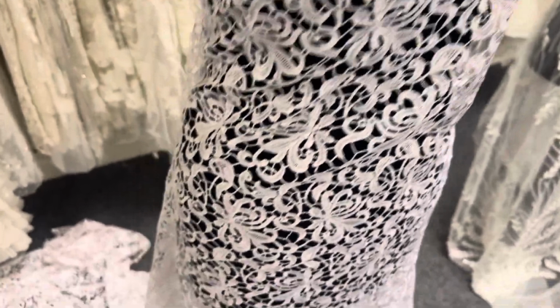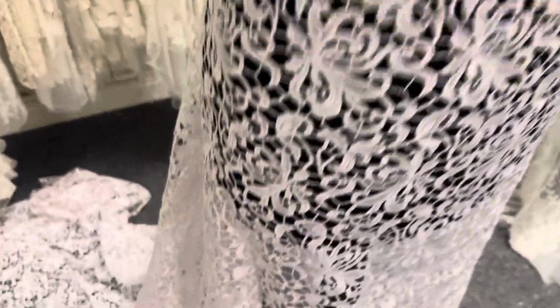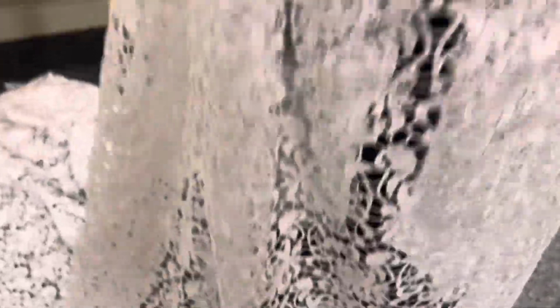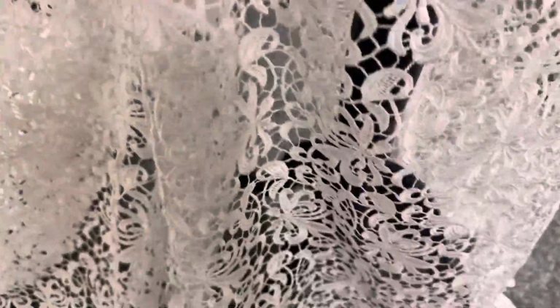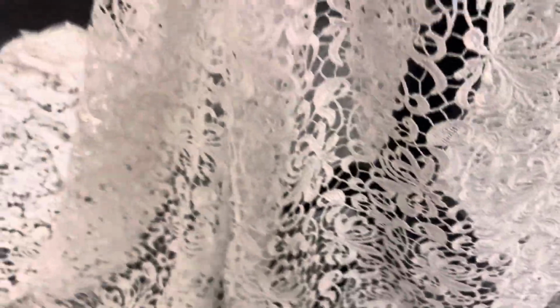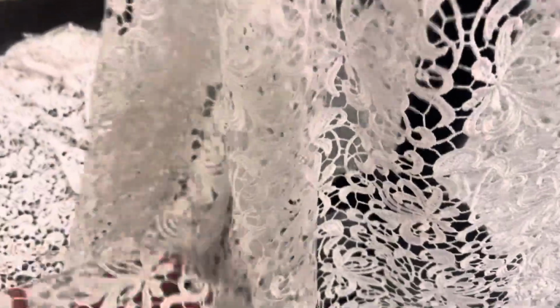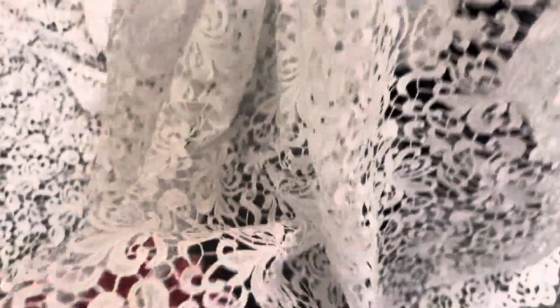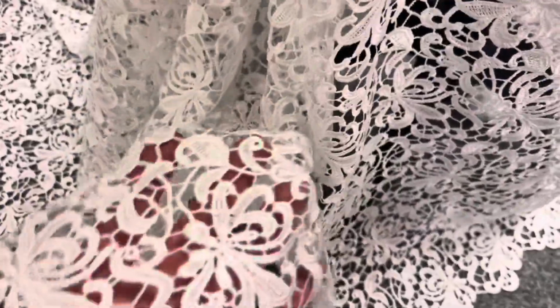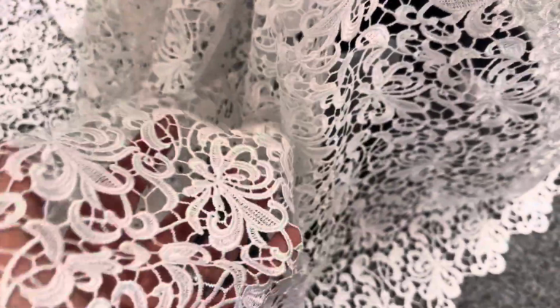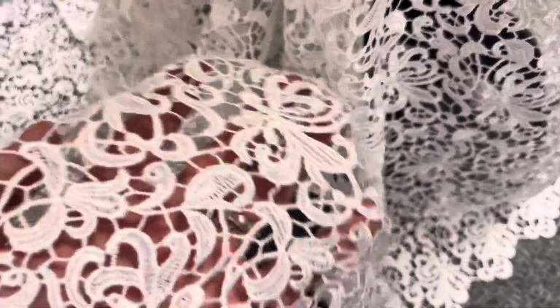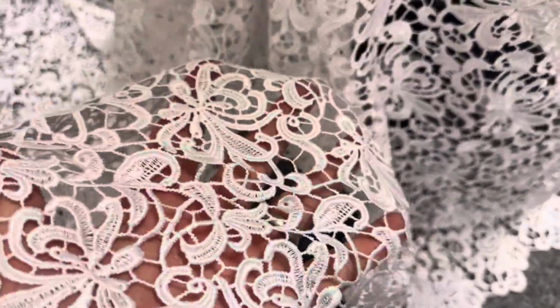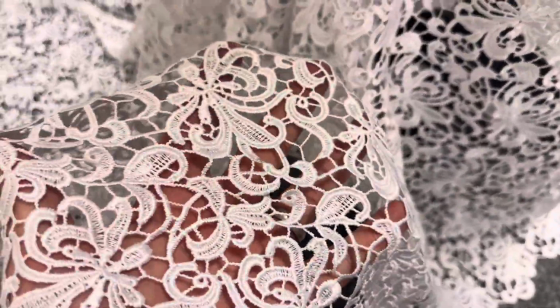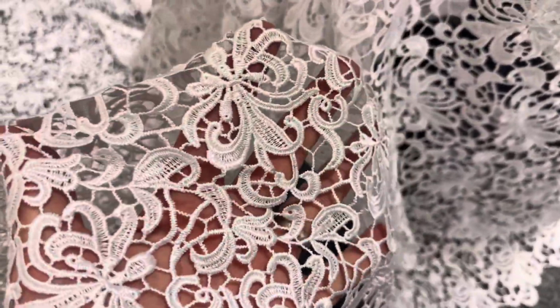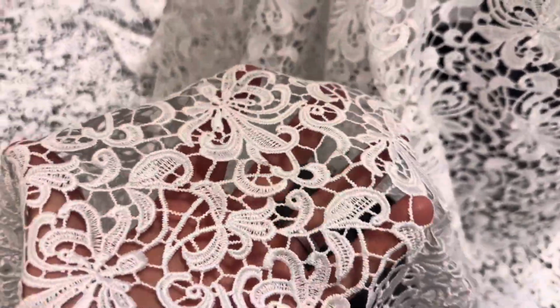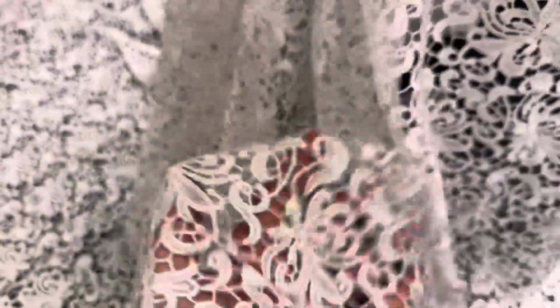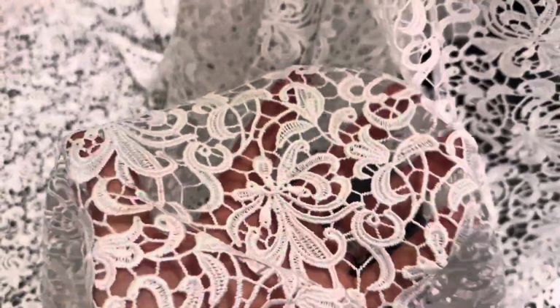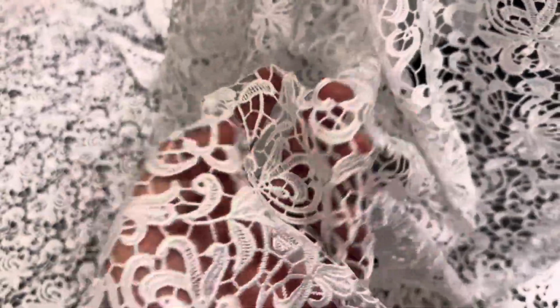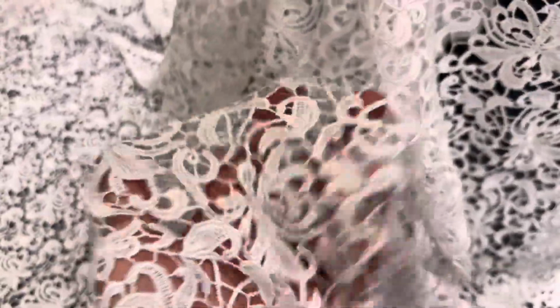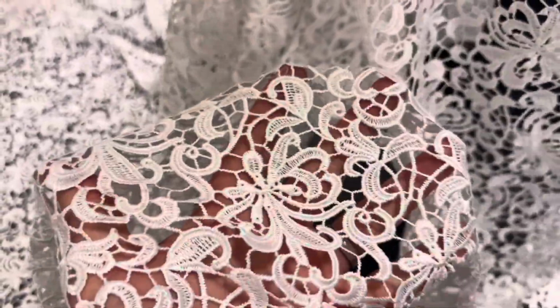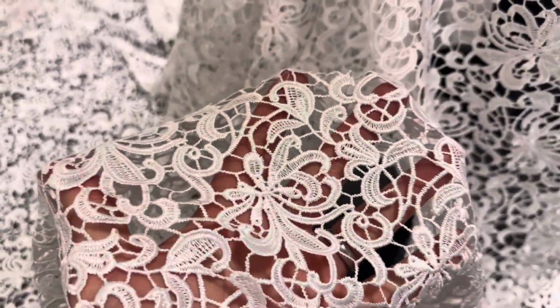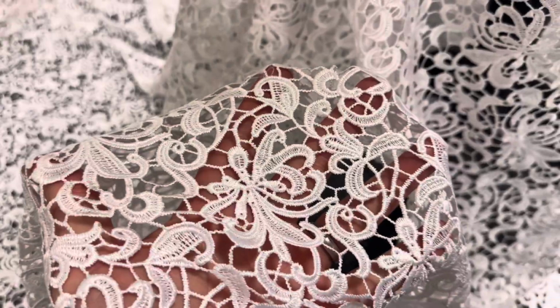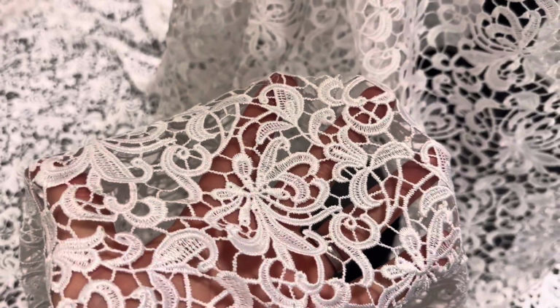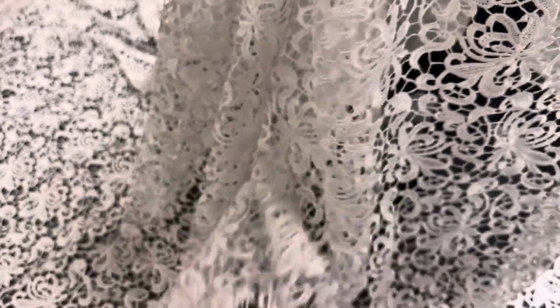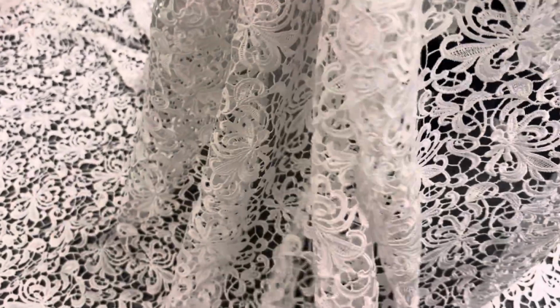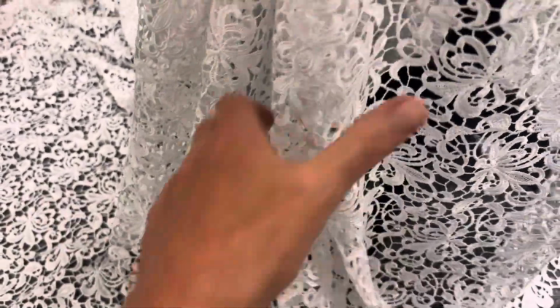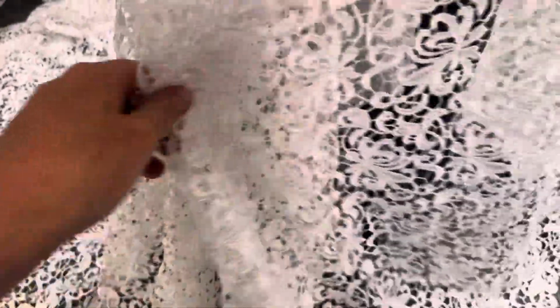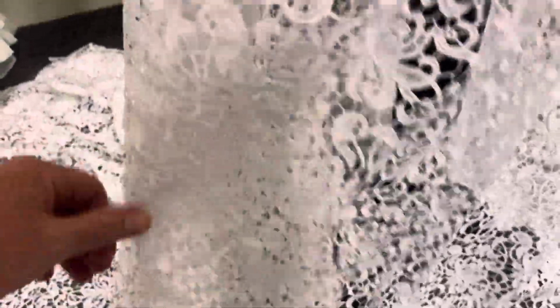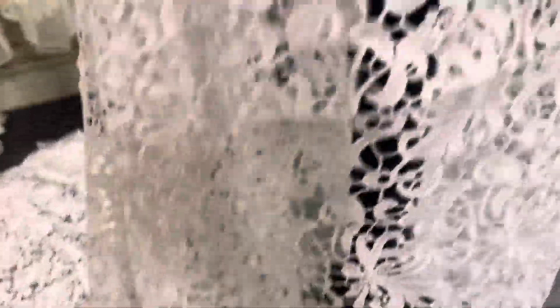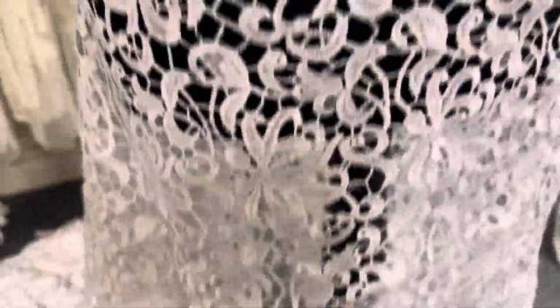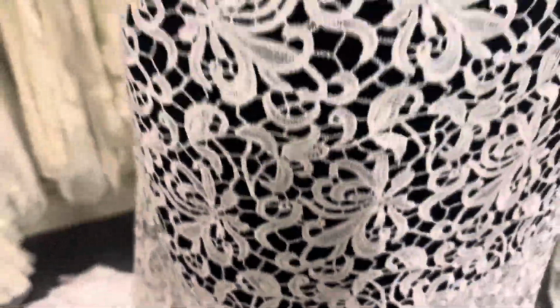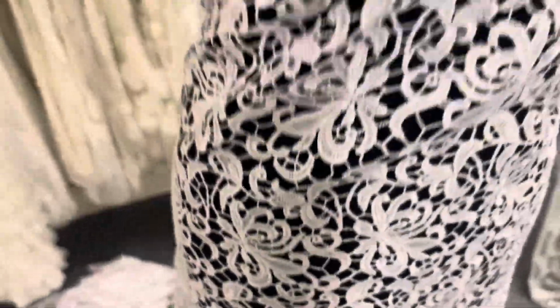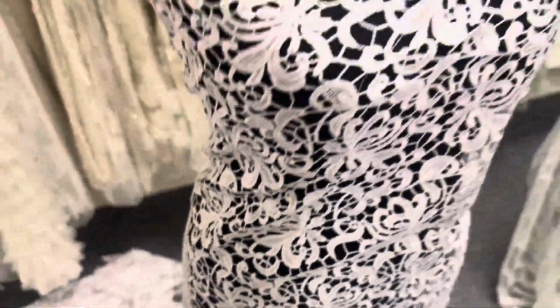We do offer it in a range of other colours. It's a Guipure lace, lovely handle, a contemporary elegant design.